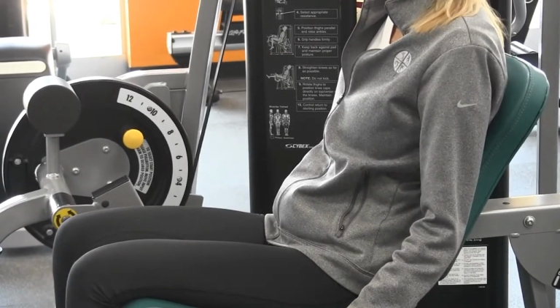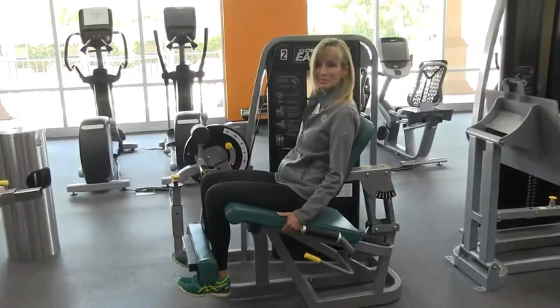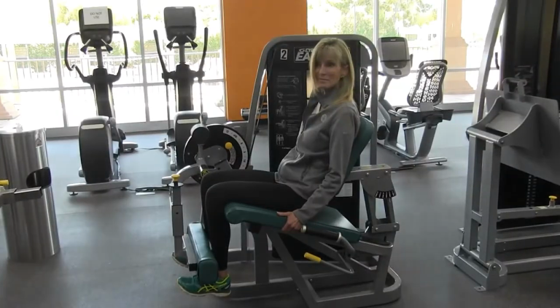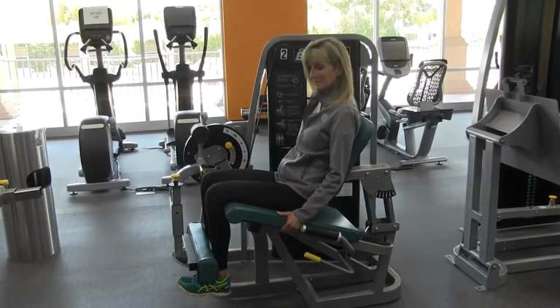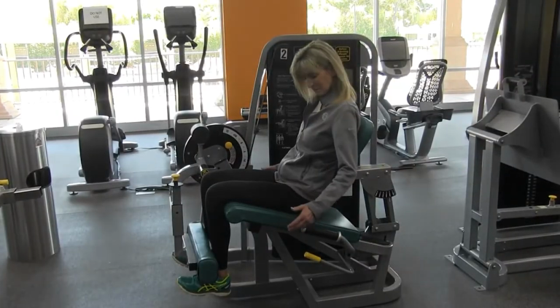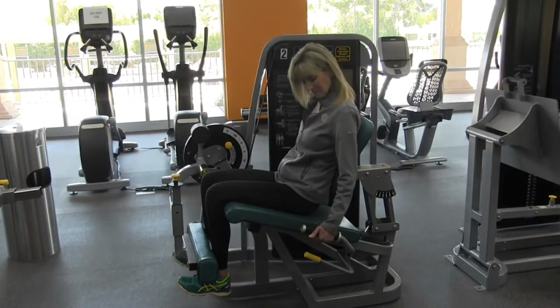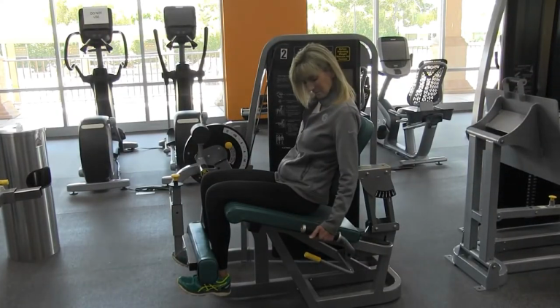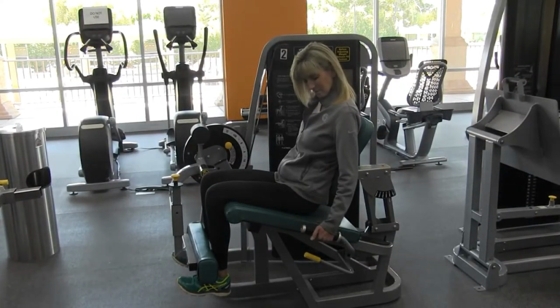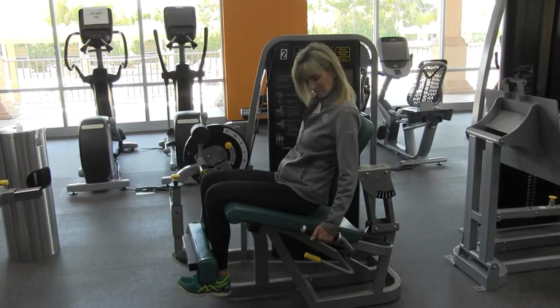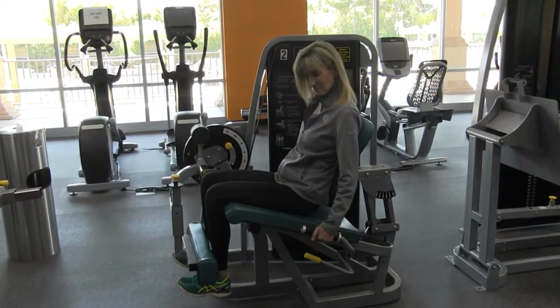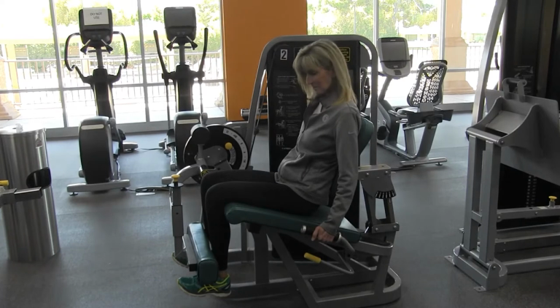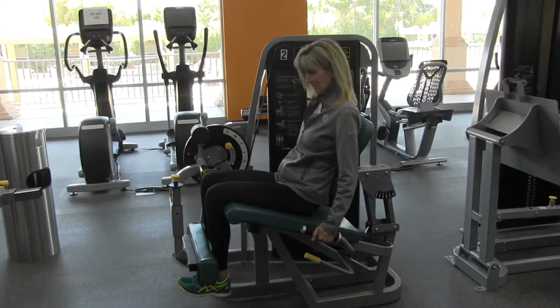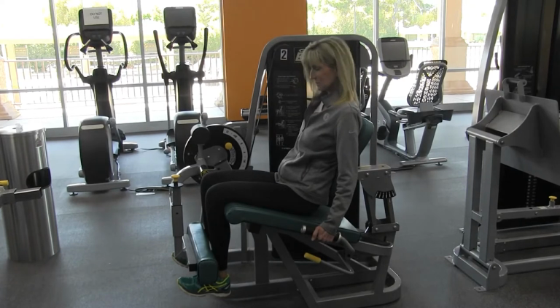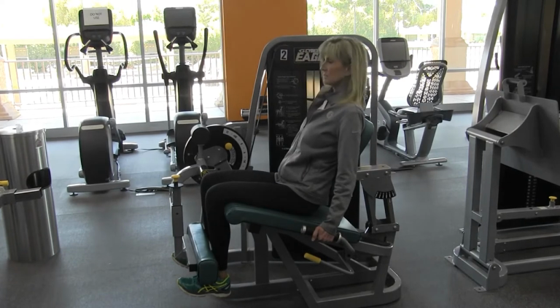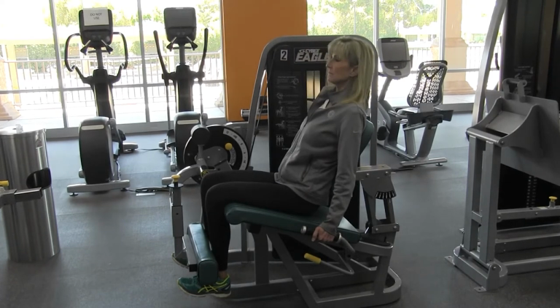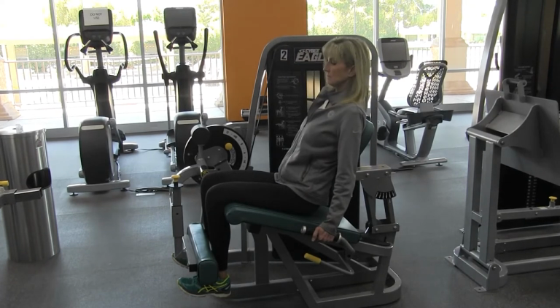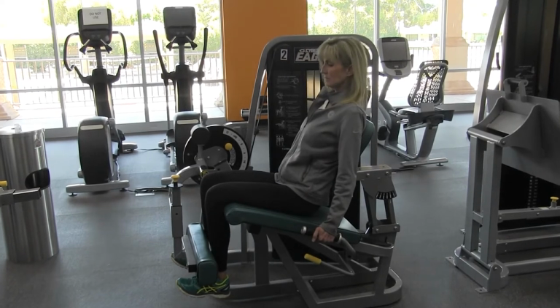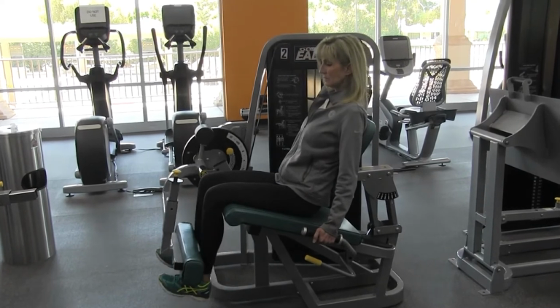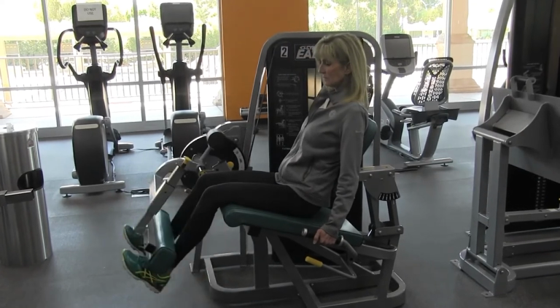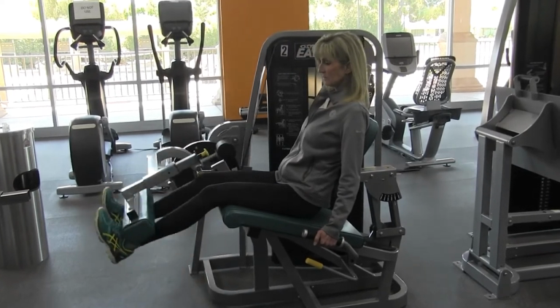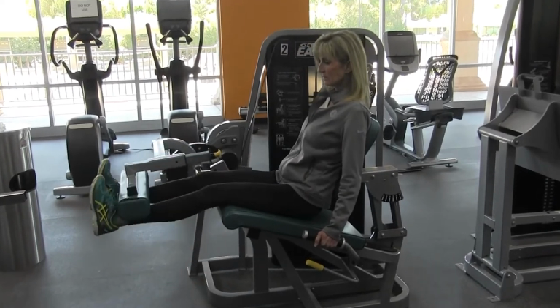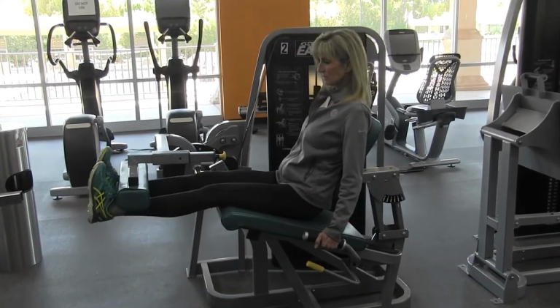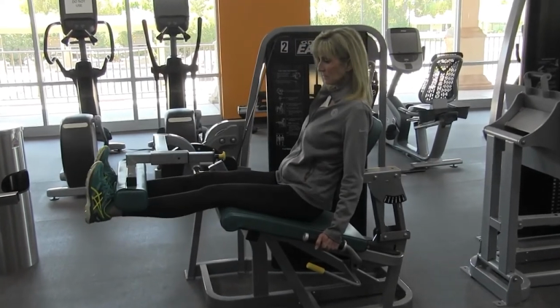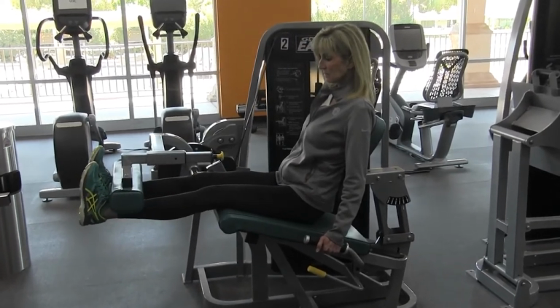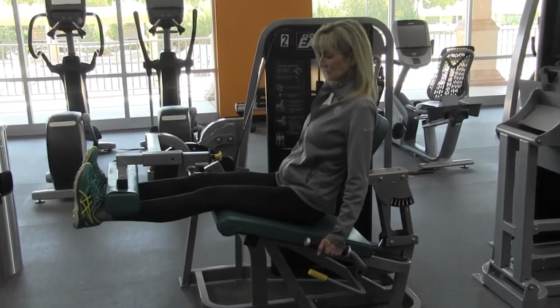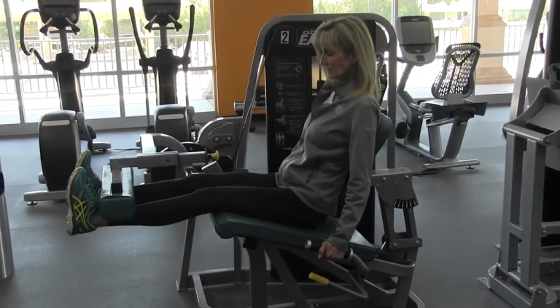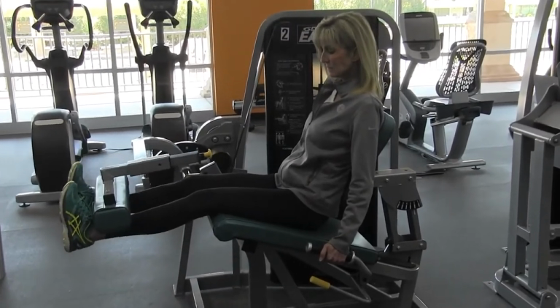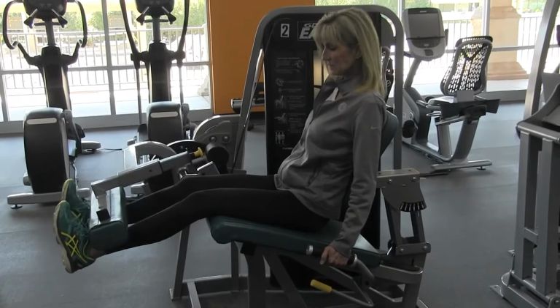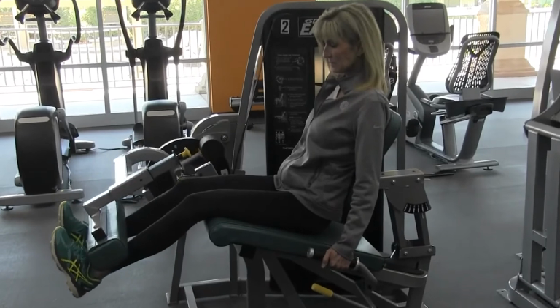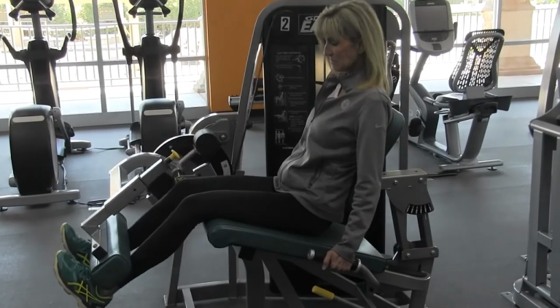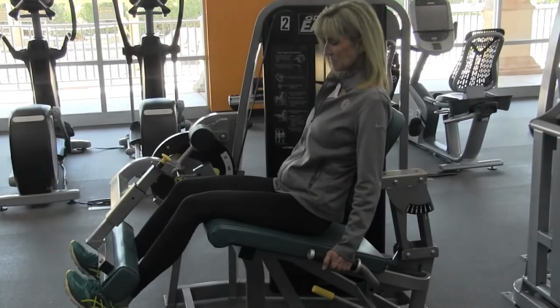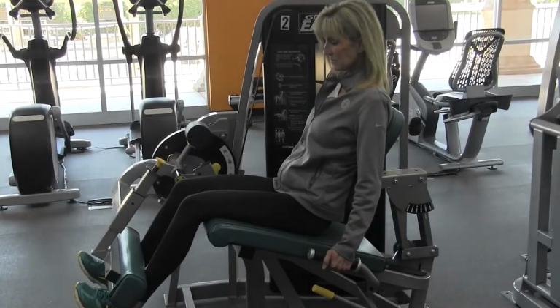Grip the handles. And with your back against the pad, straighten your legs to full extension, slowly raising your legs up and then lowering.